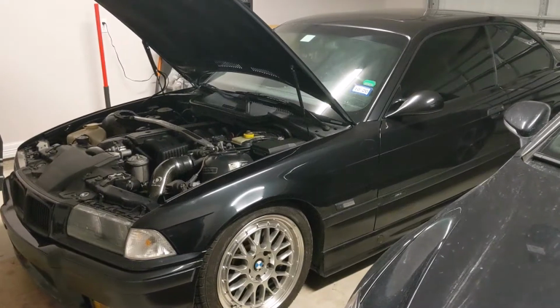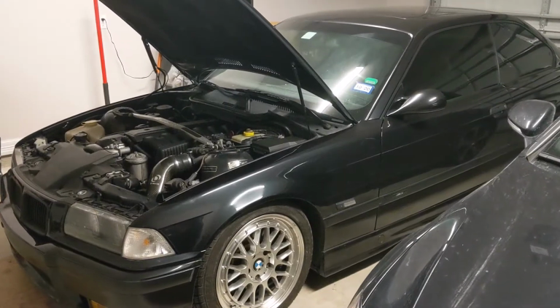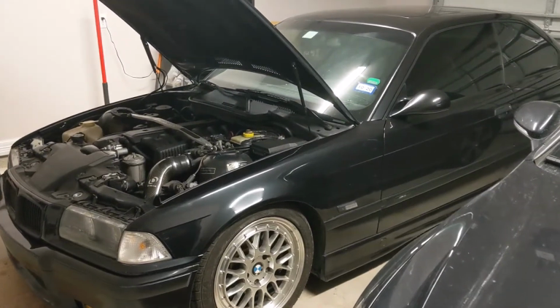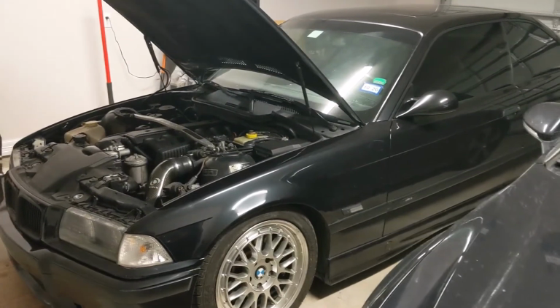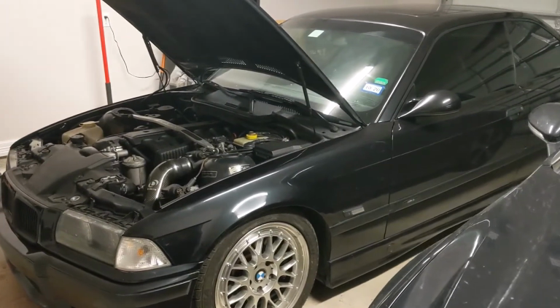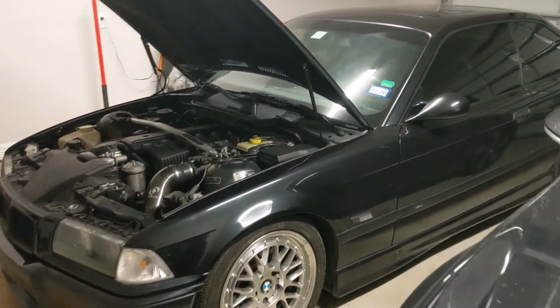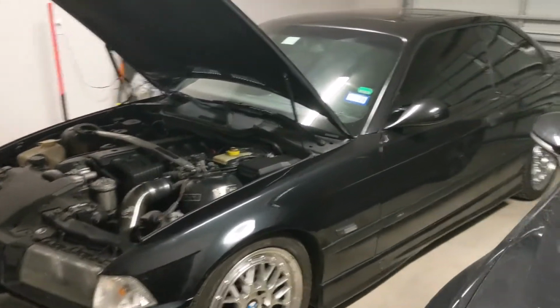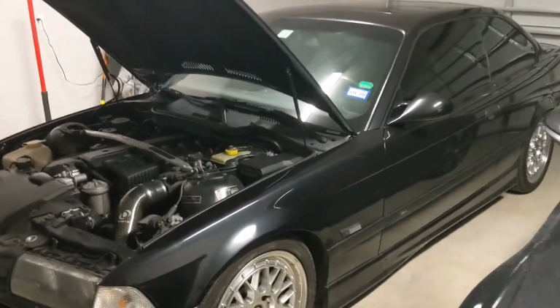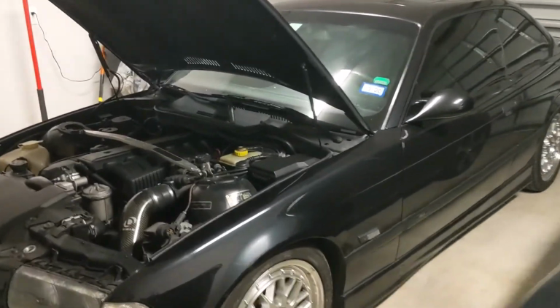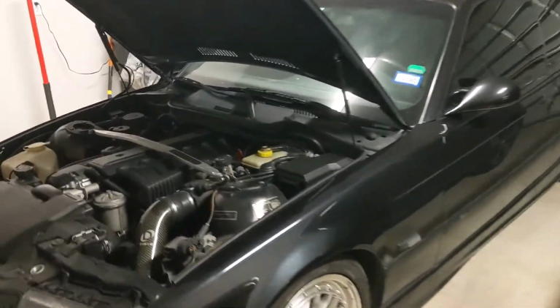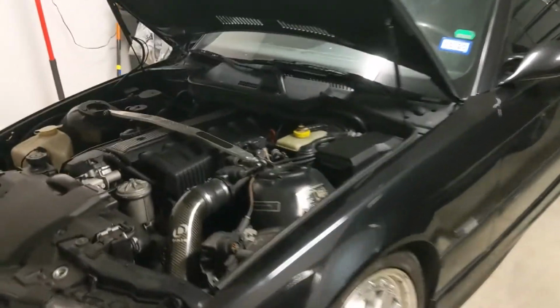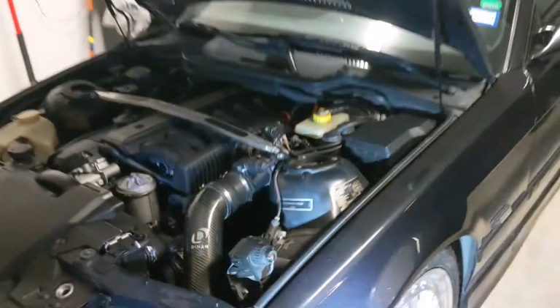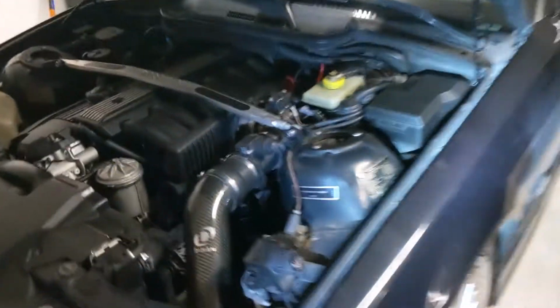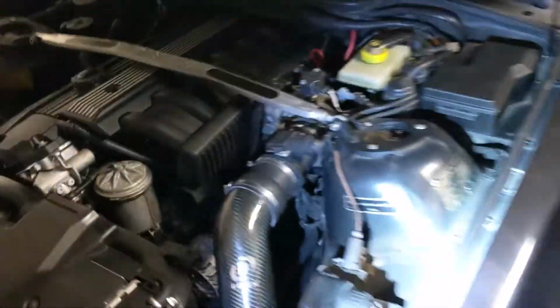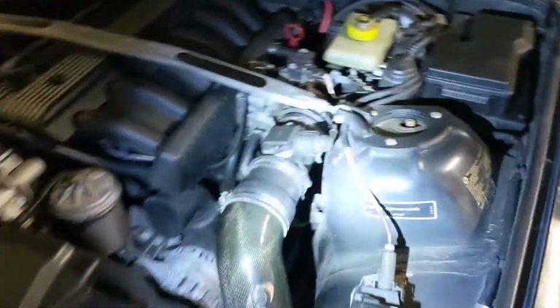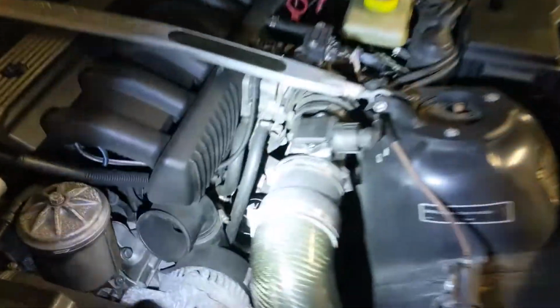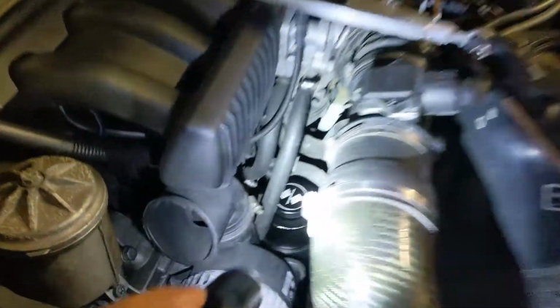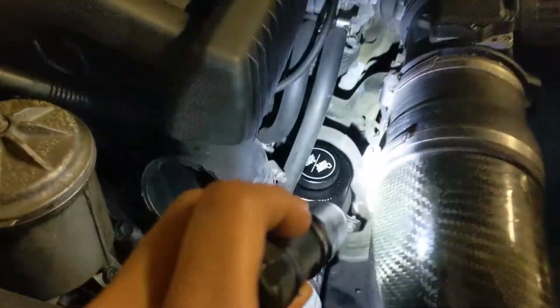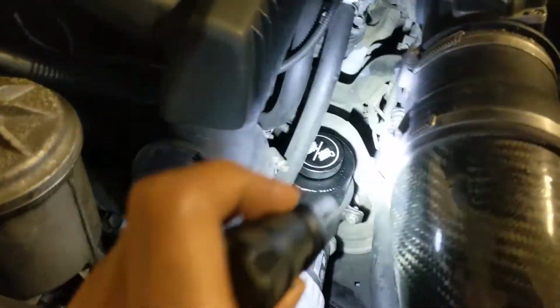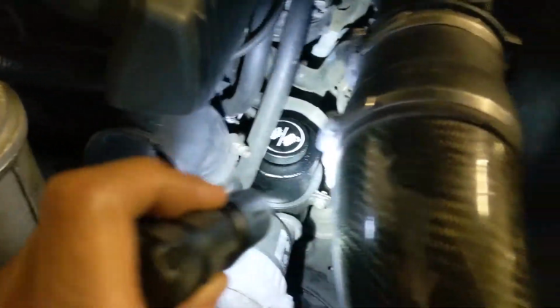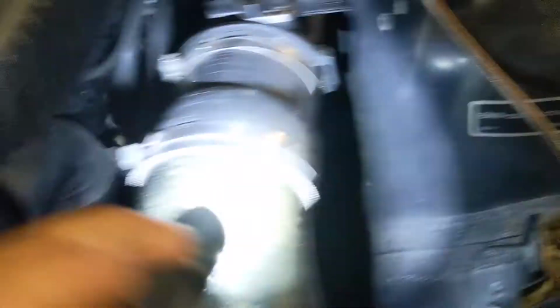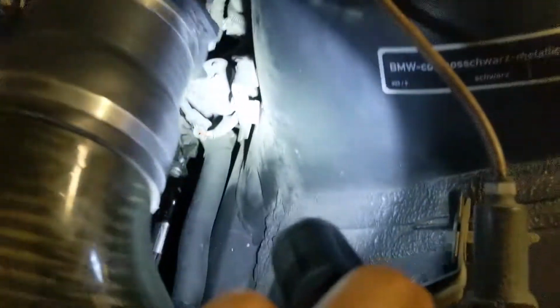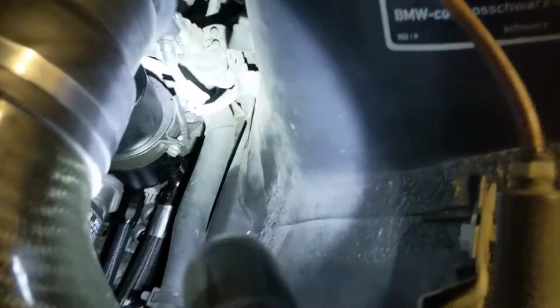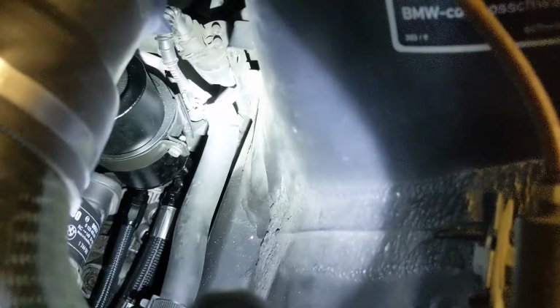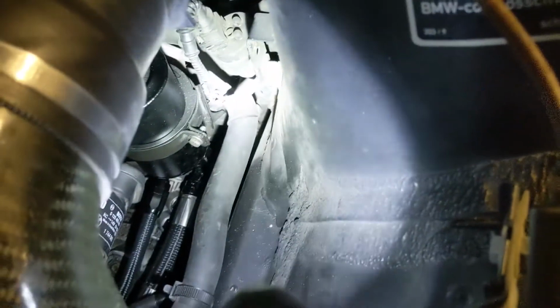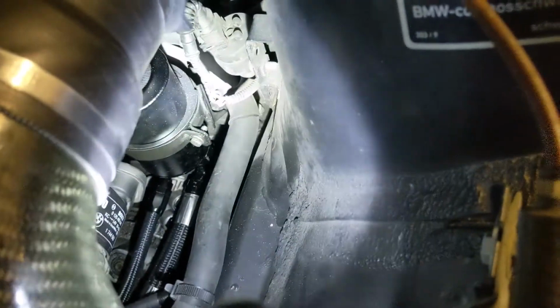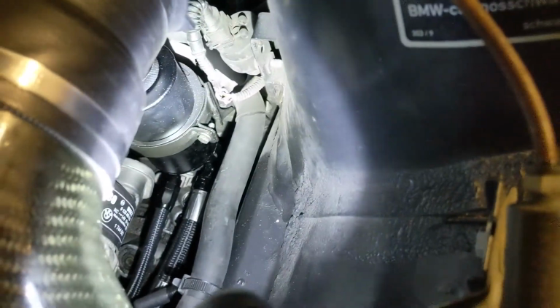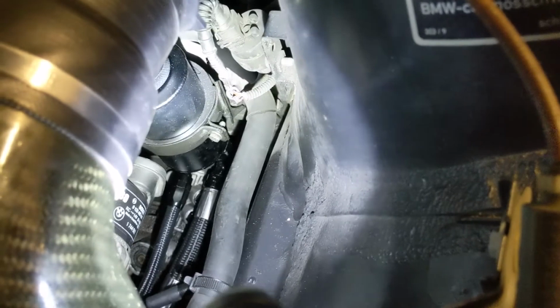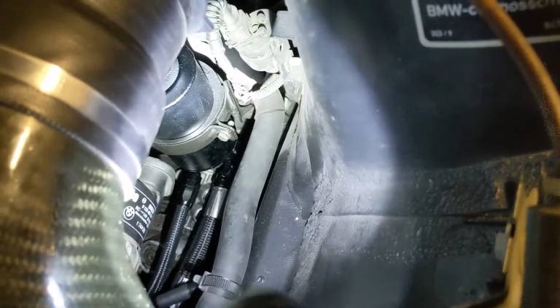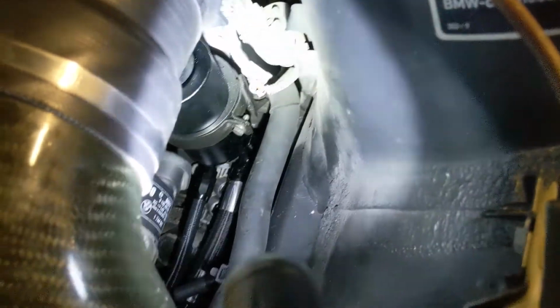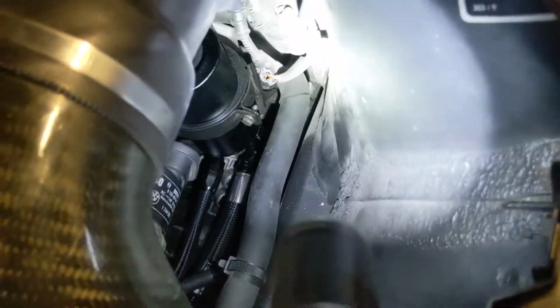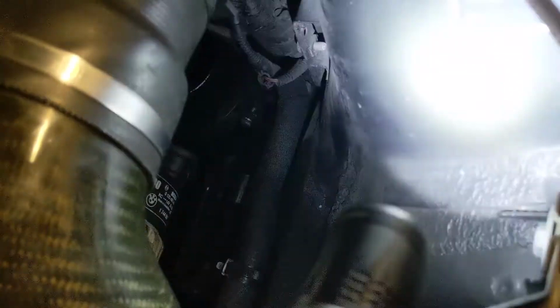Good evening, it's January the 18th, 10:13 PM. Finished installing Chase Bays Power Steering. I figured I'd give a few tips on how to put it in.